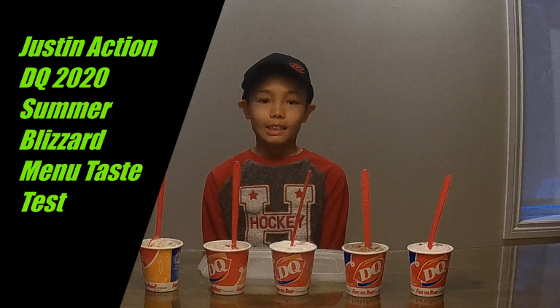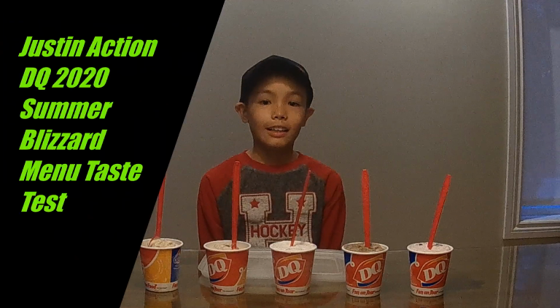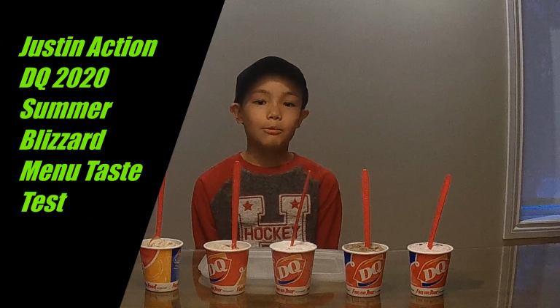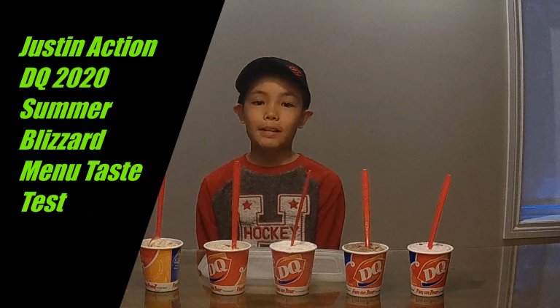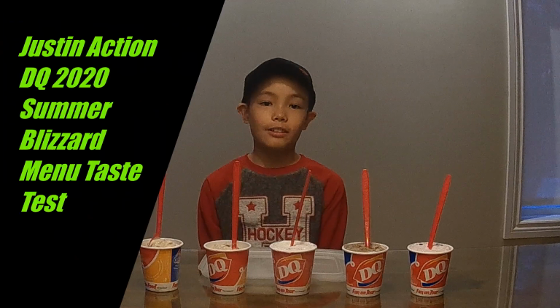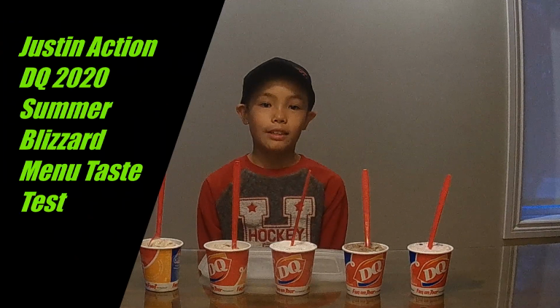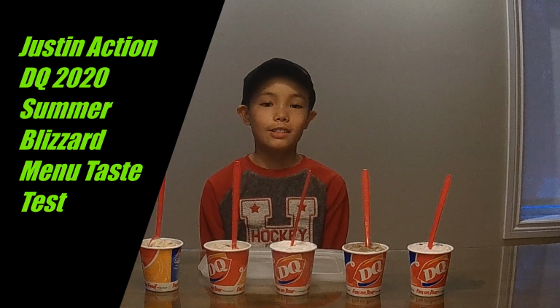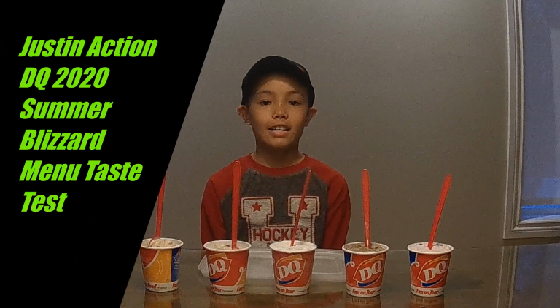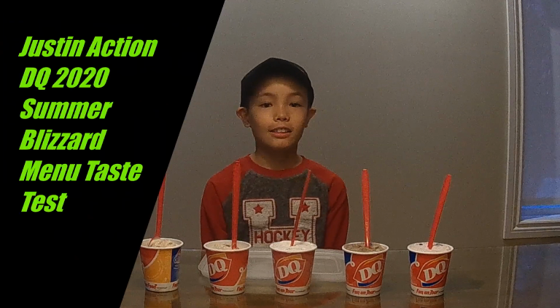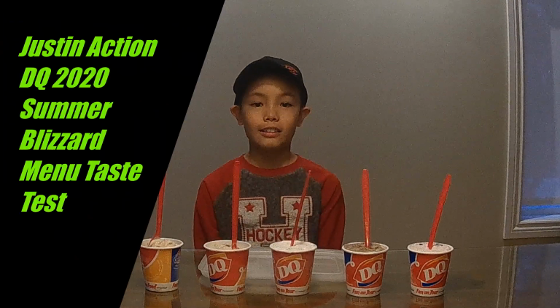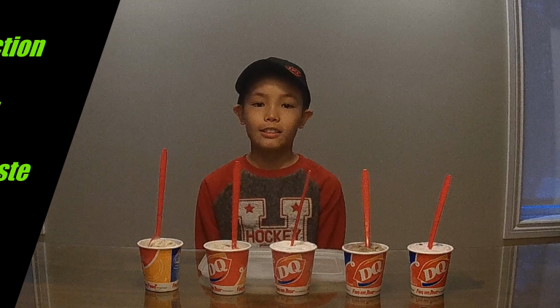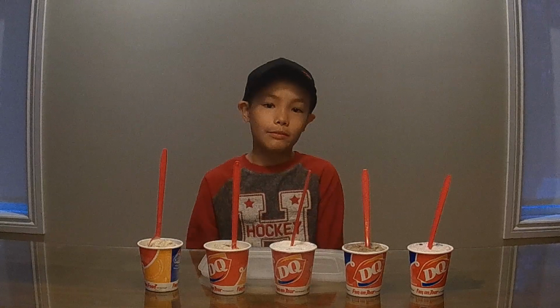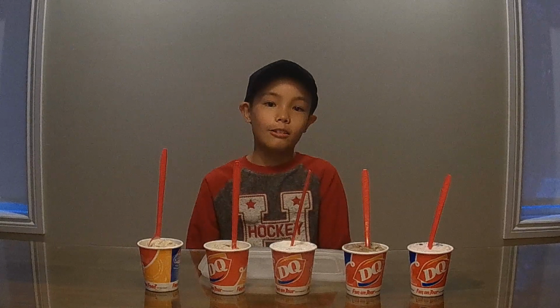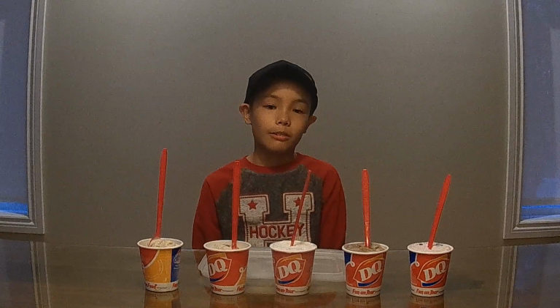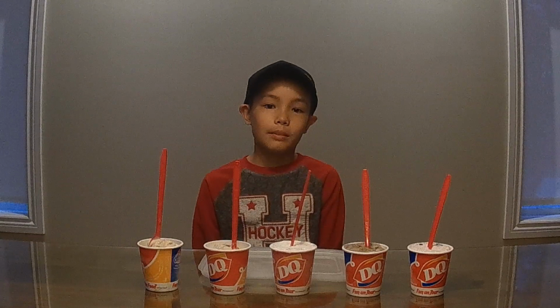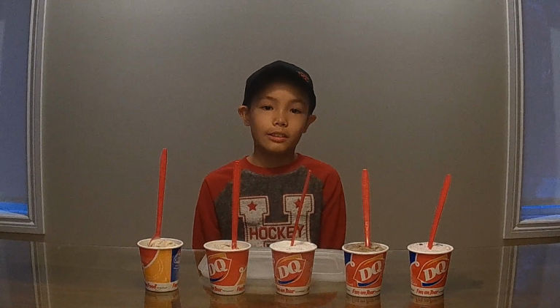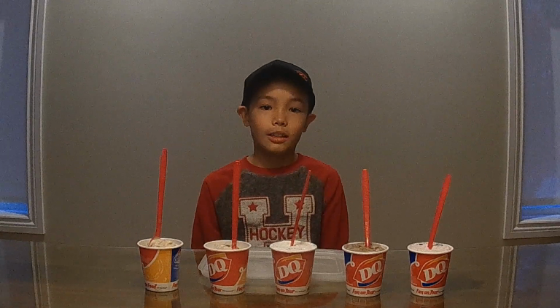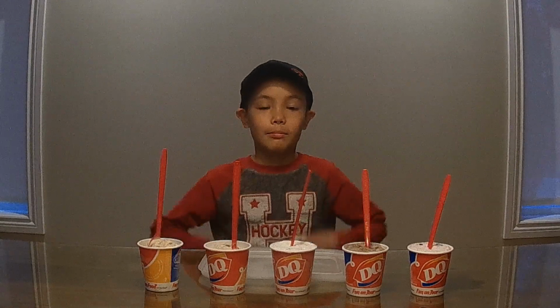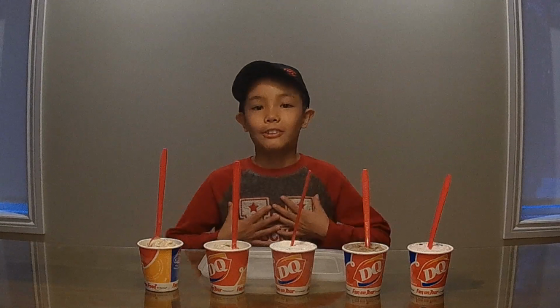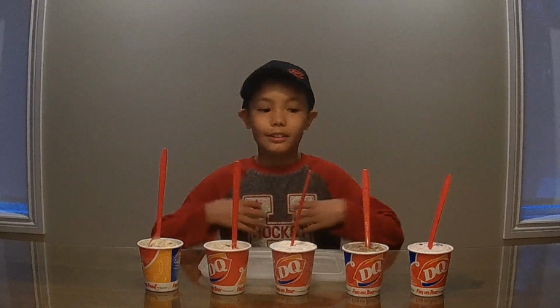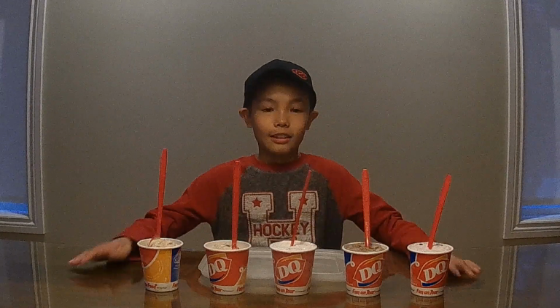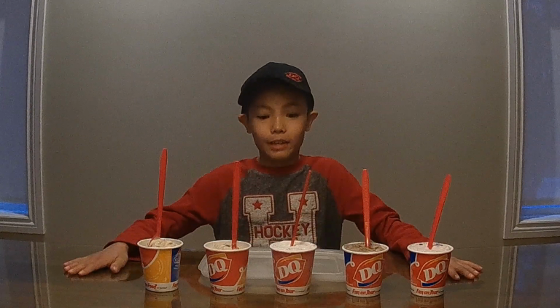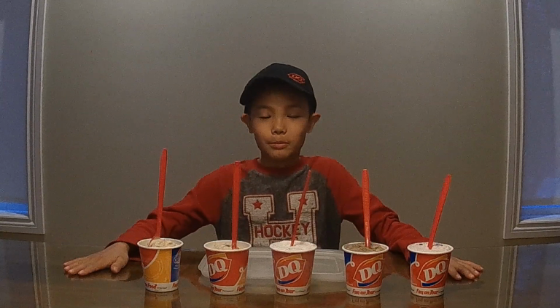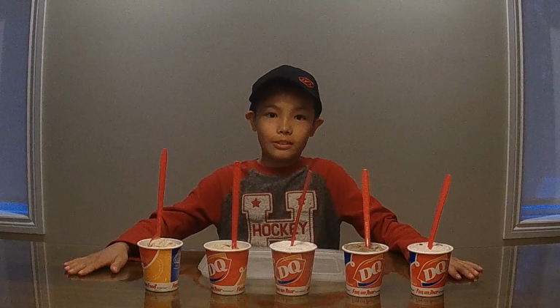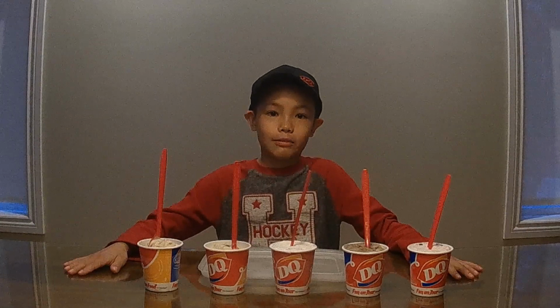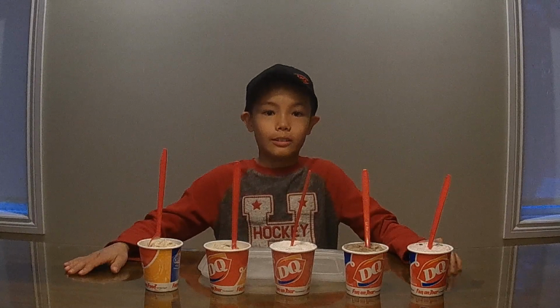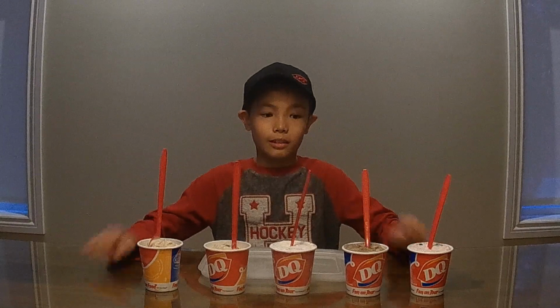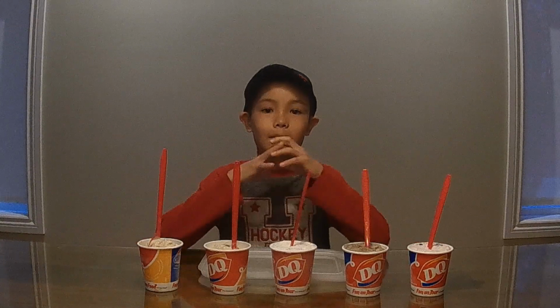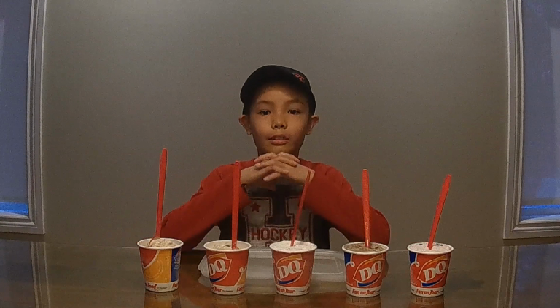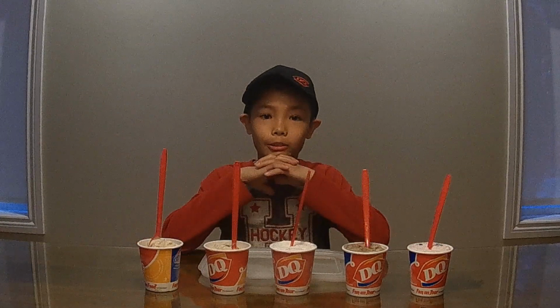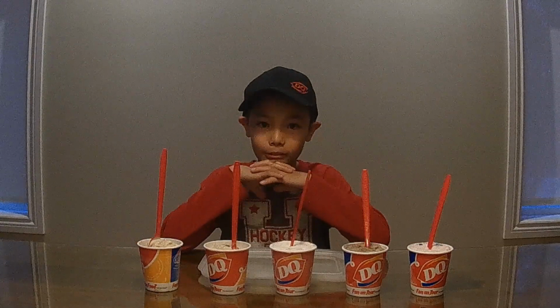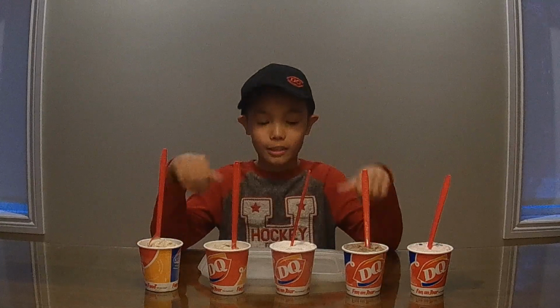Hi guys, welcome back to another video. It's Justin in action, and in today's video I'm going to be showing you the five new Blizzards on the menu of Dairy Queen for the summer.